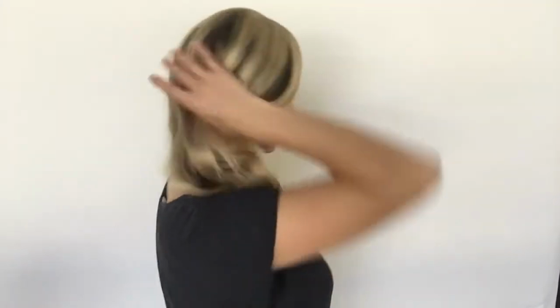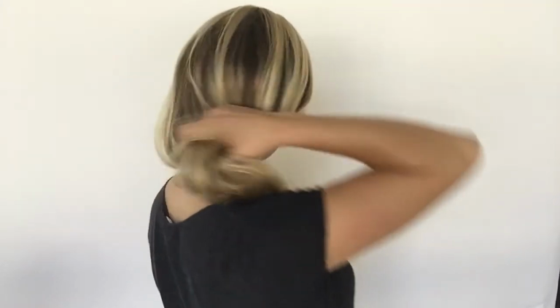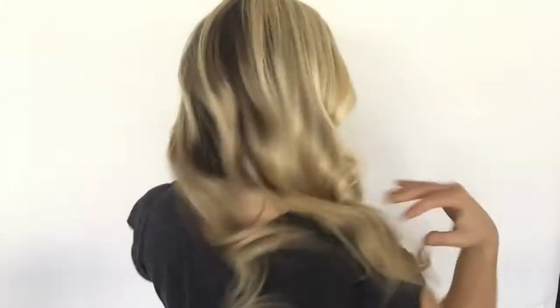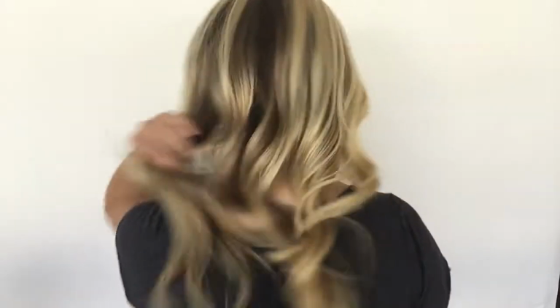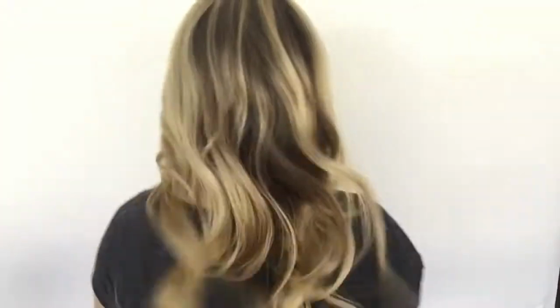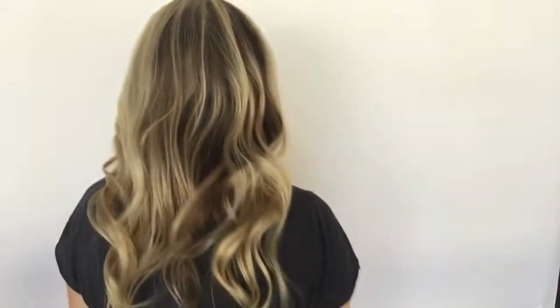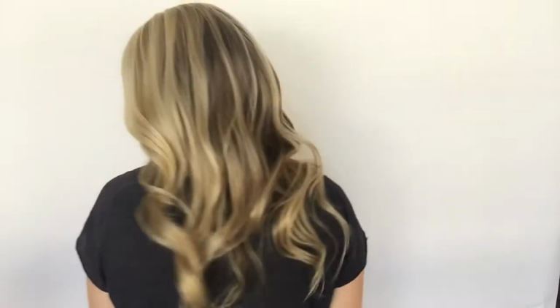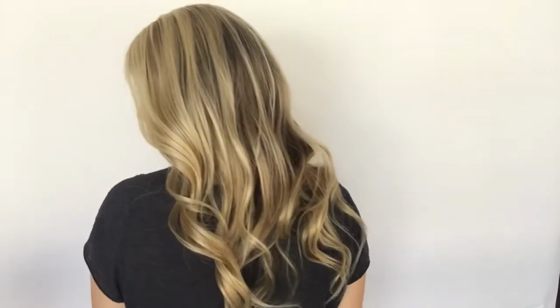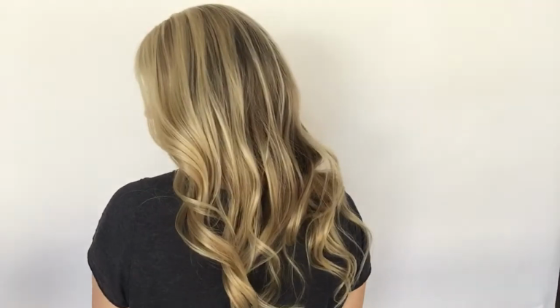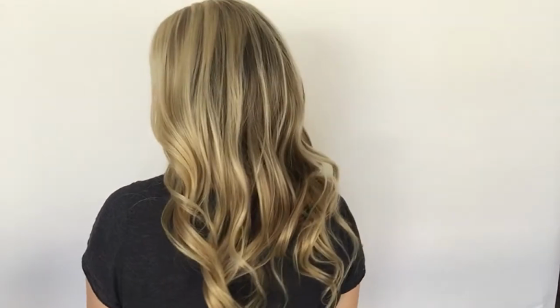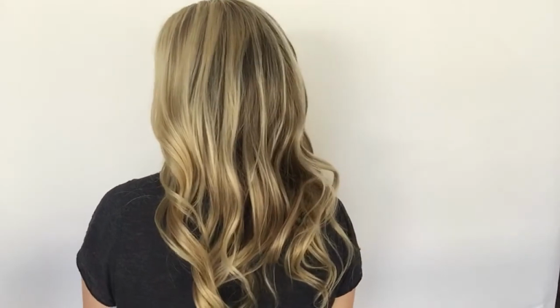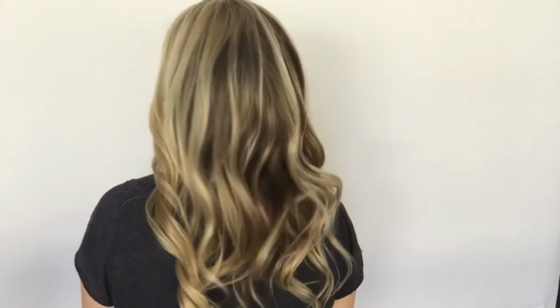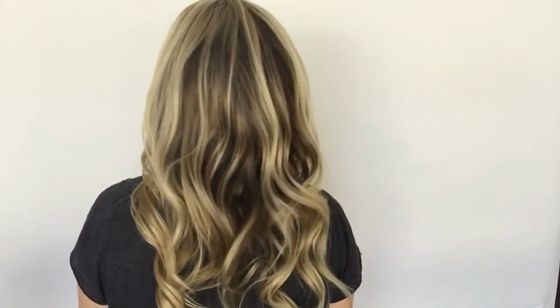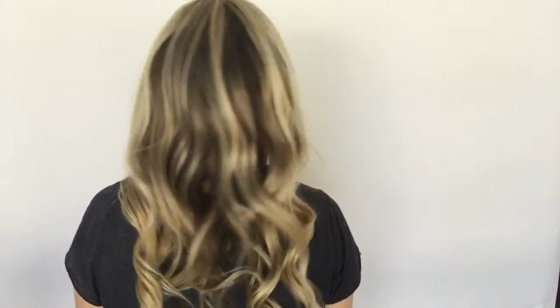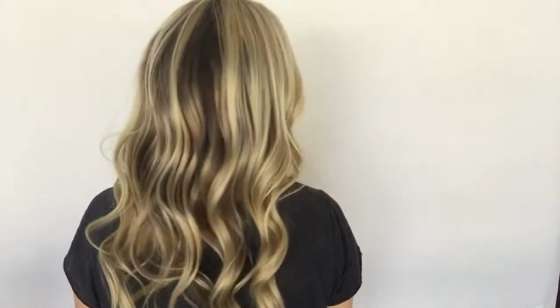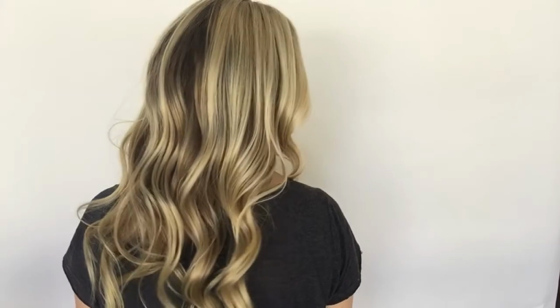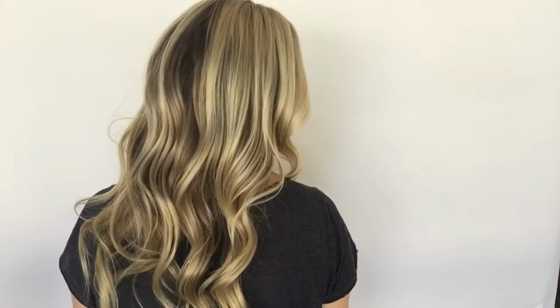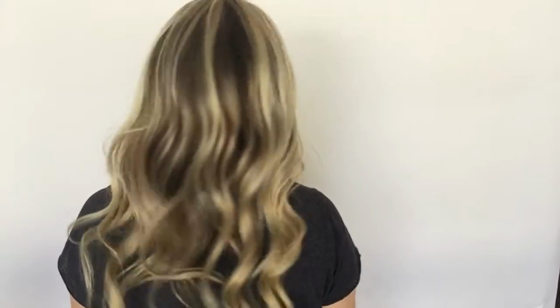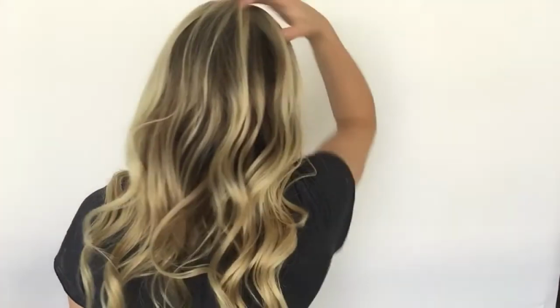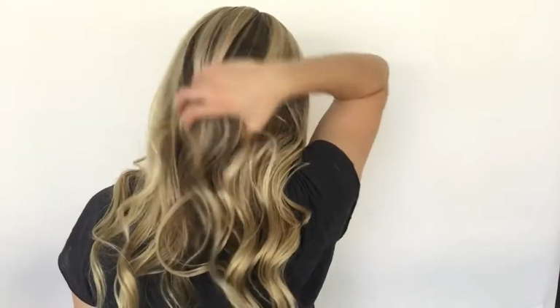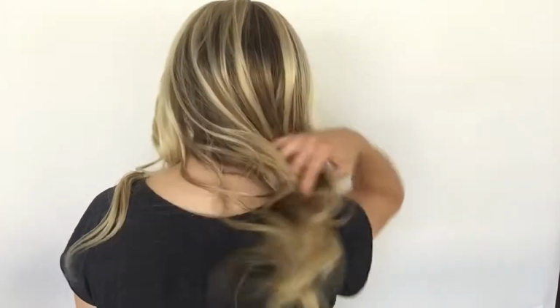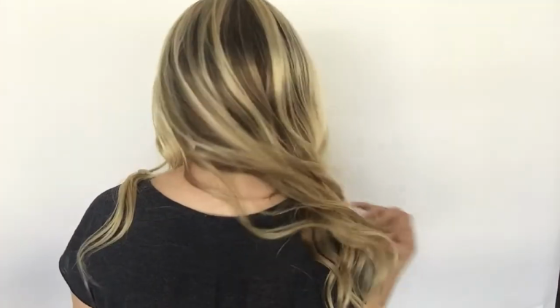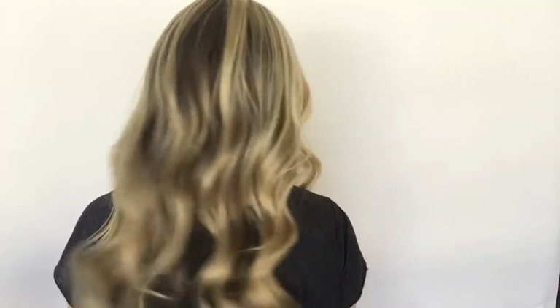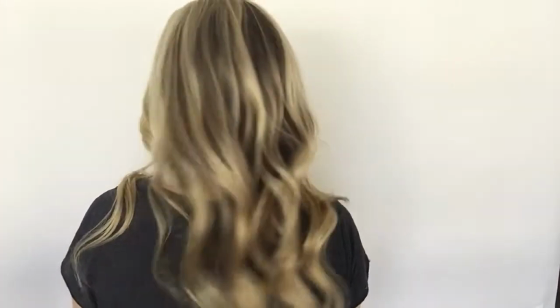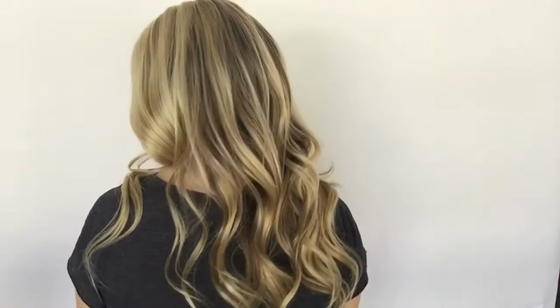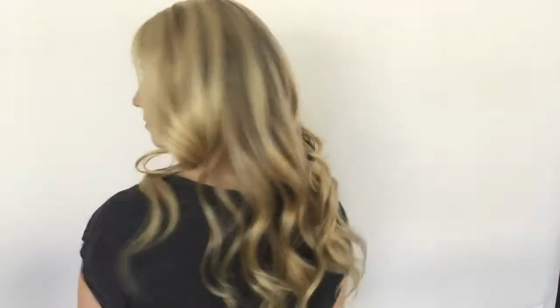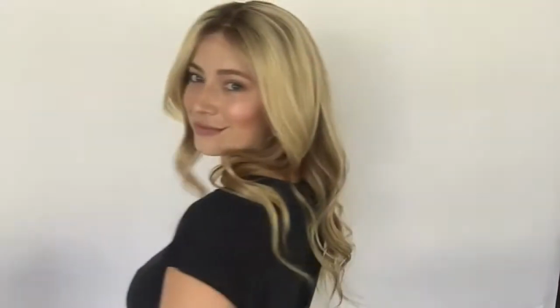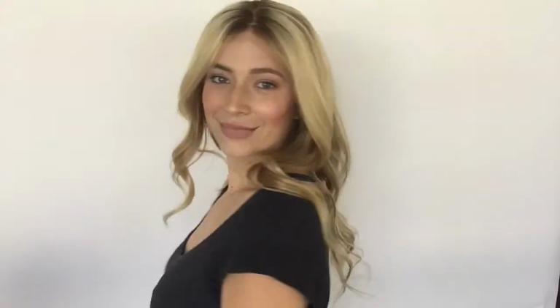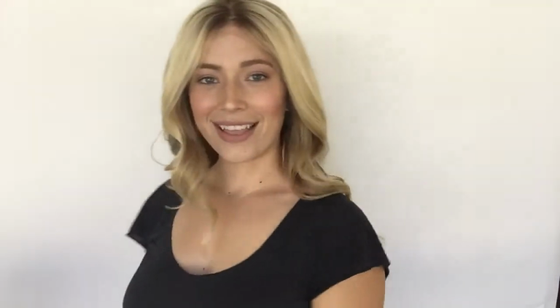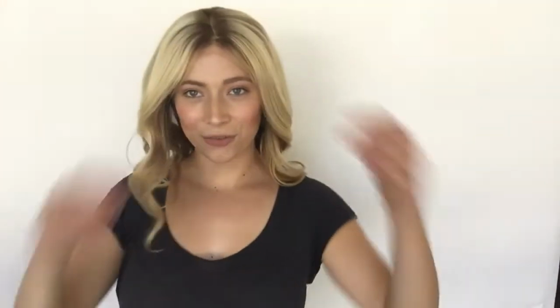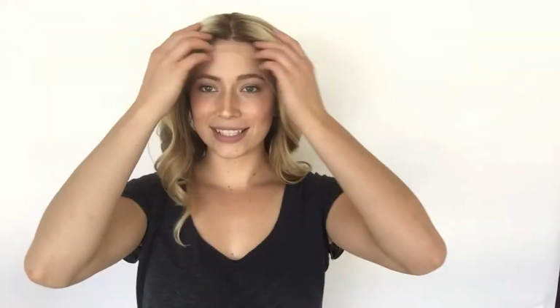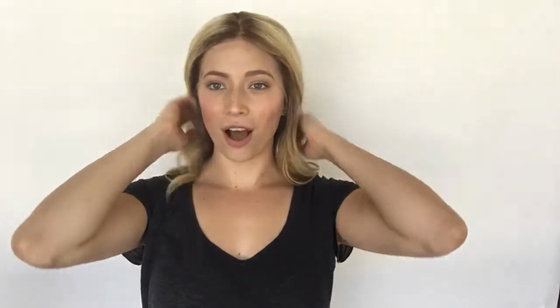Here's the back. And this is a full lace silk top.